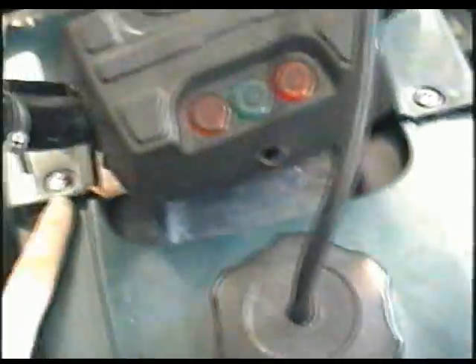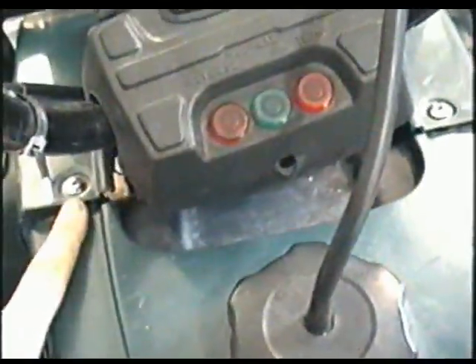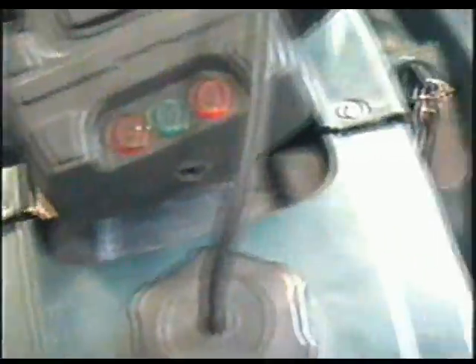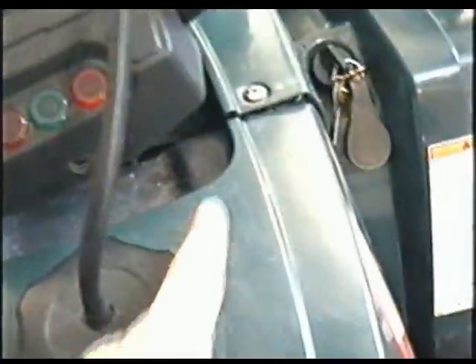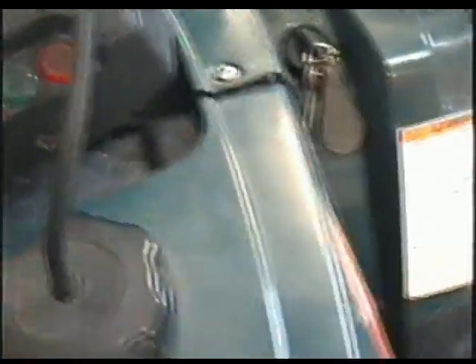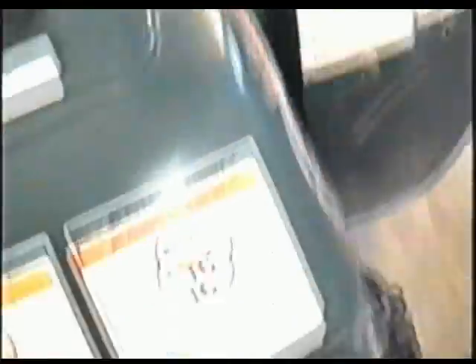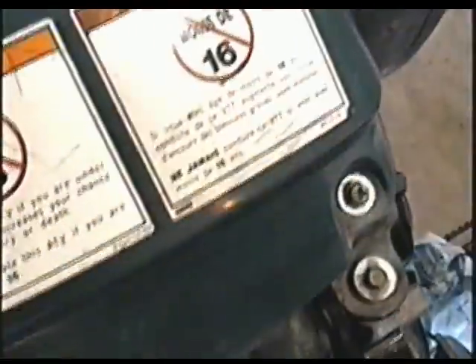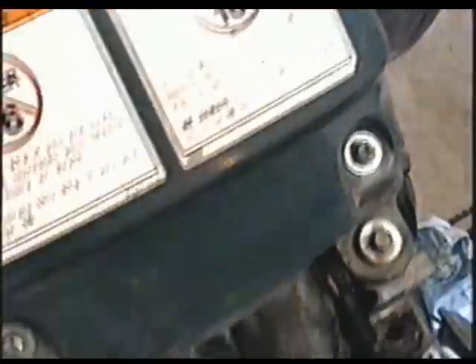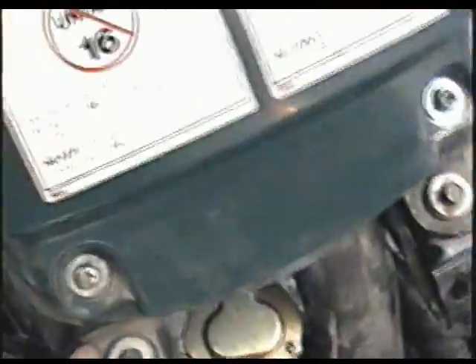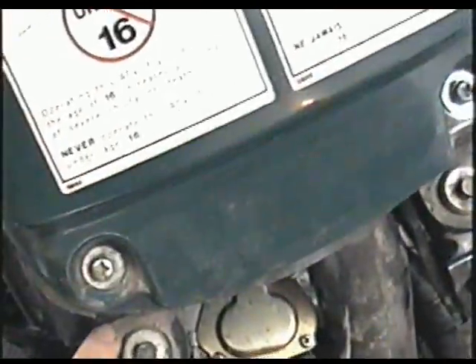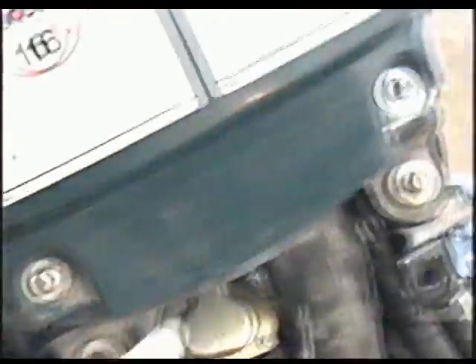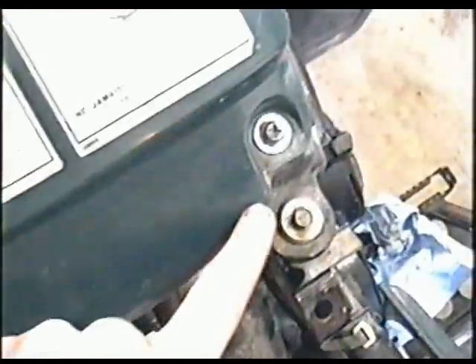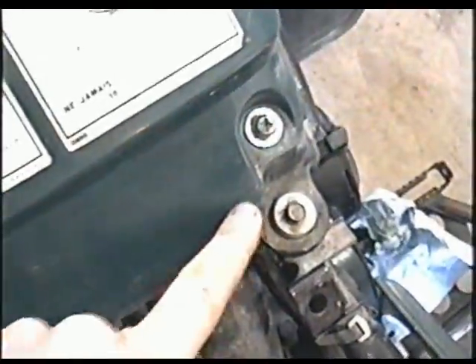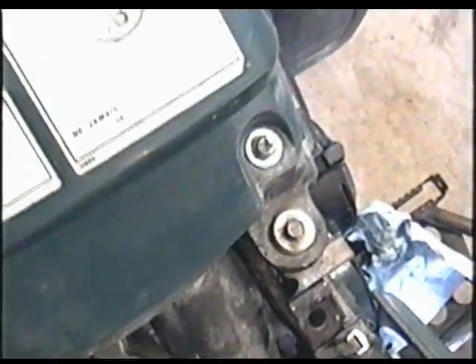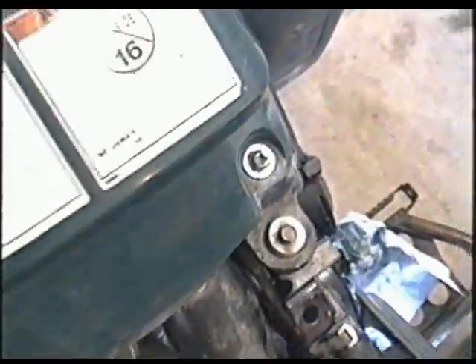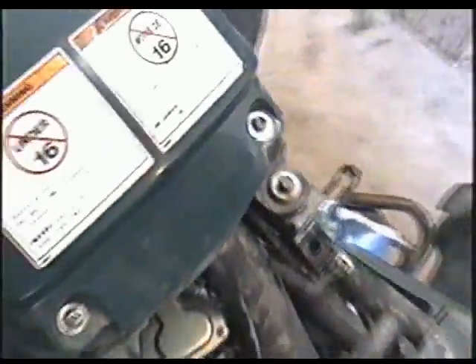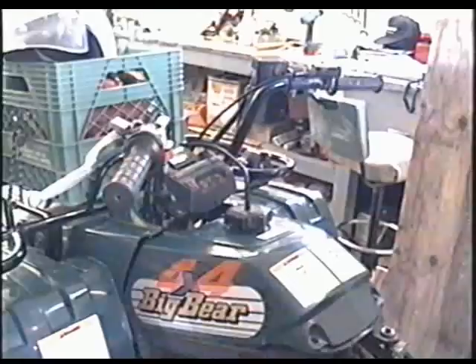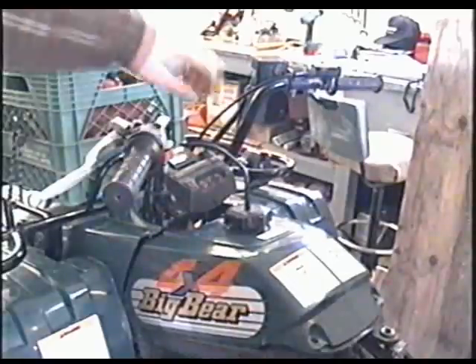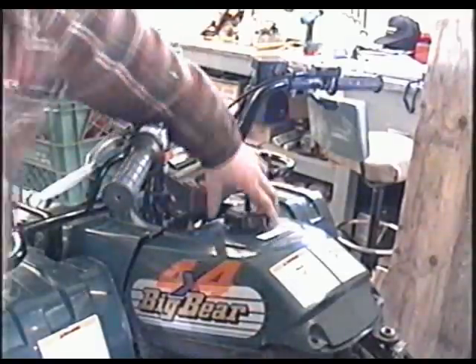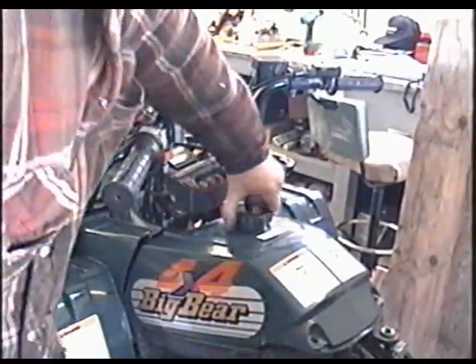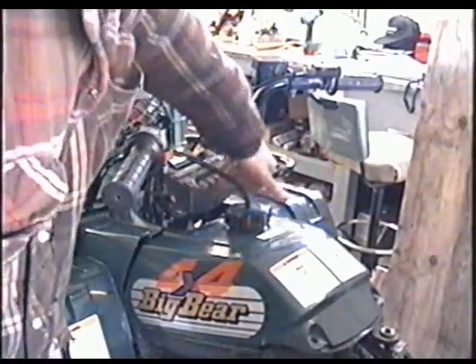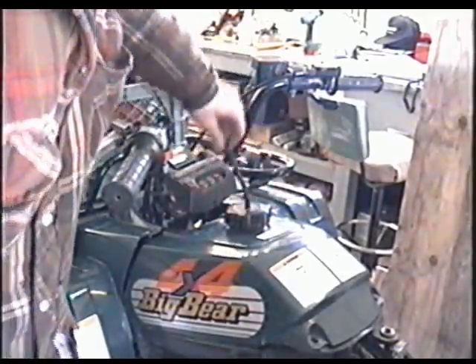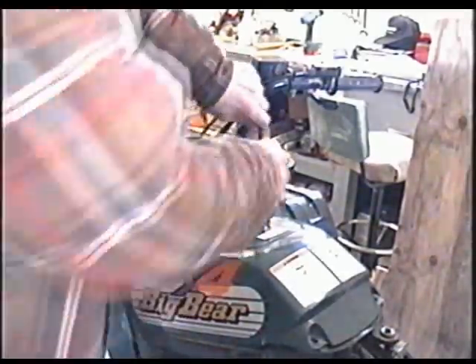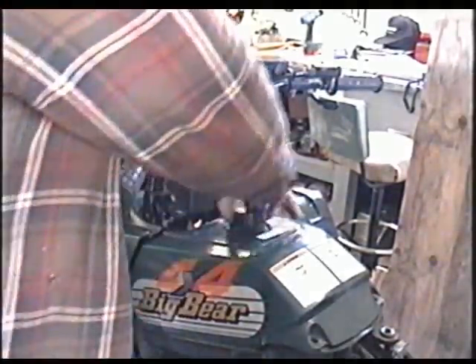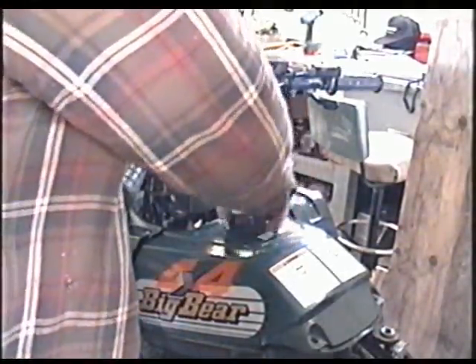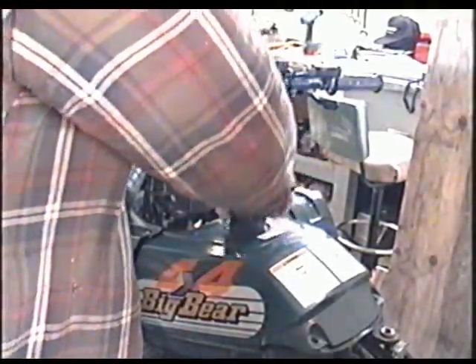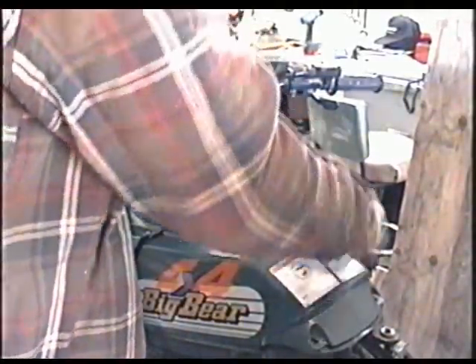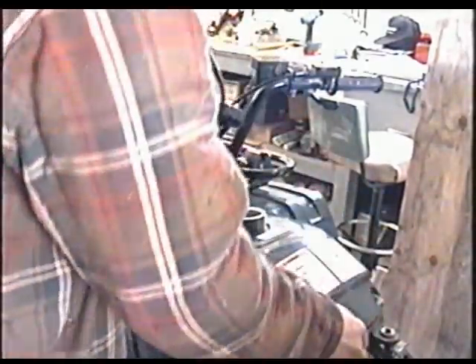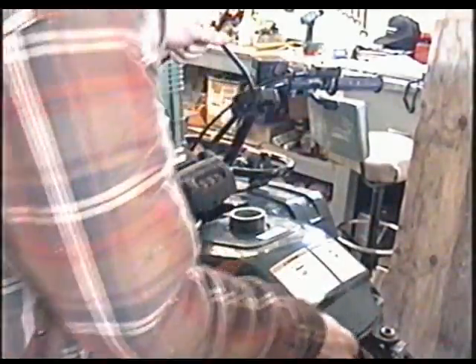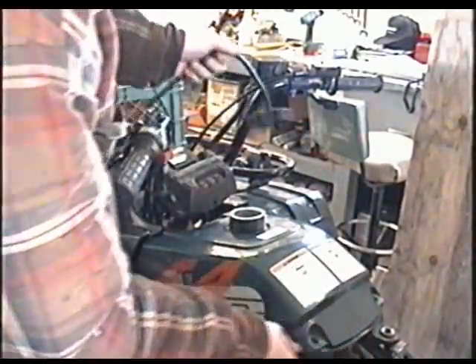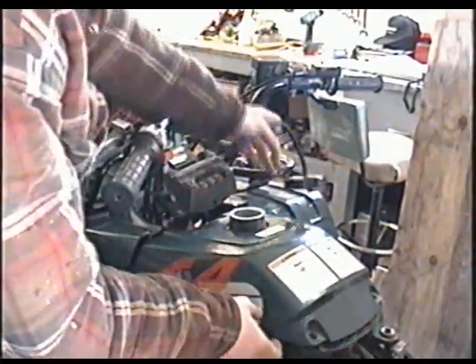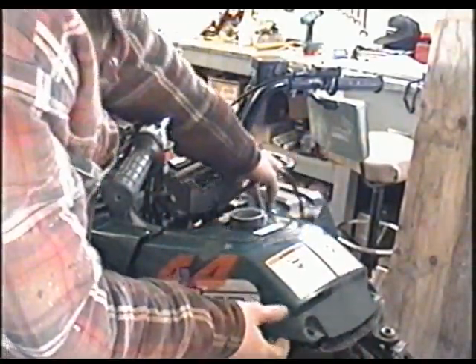There's one here, one there, one here, one there — four altogether. Then take the fuel cap off and your cover is going to come off.